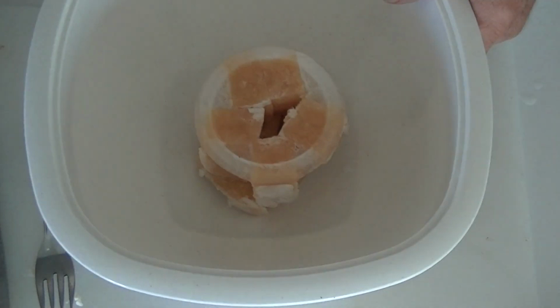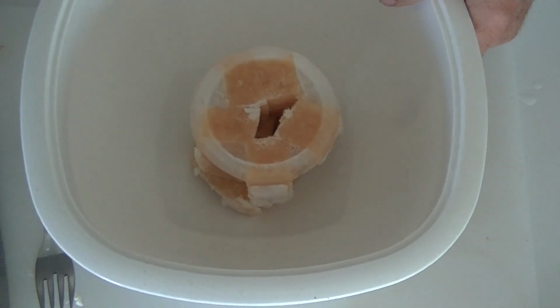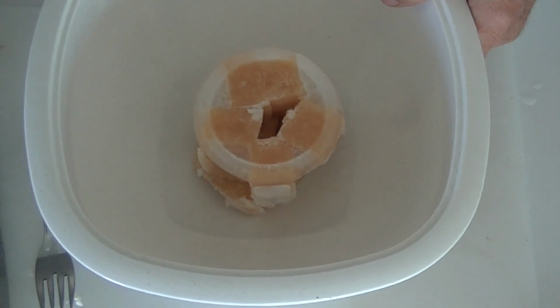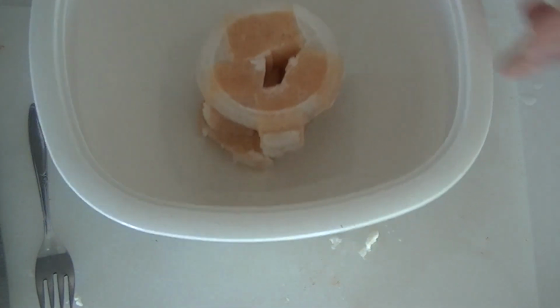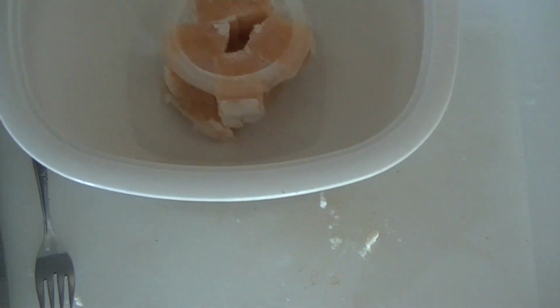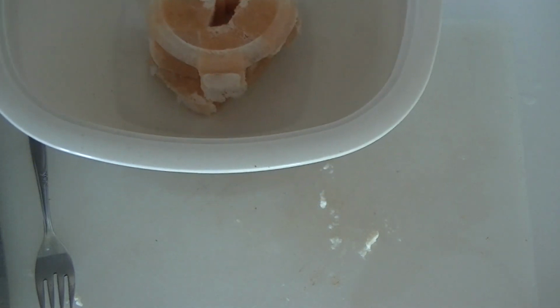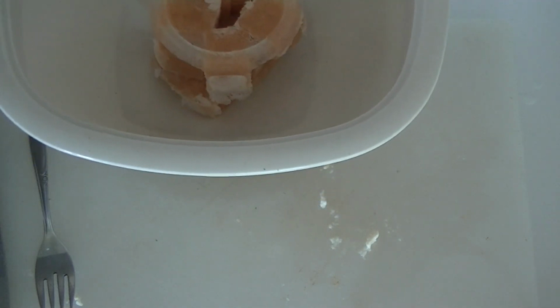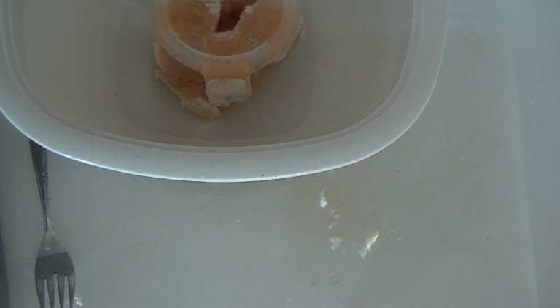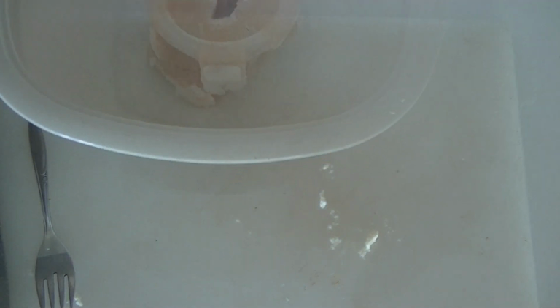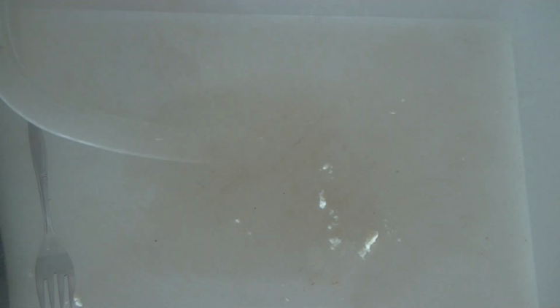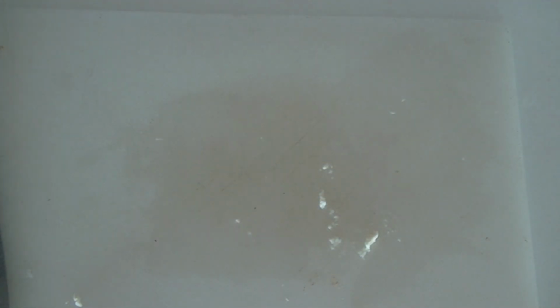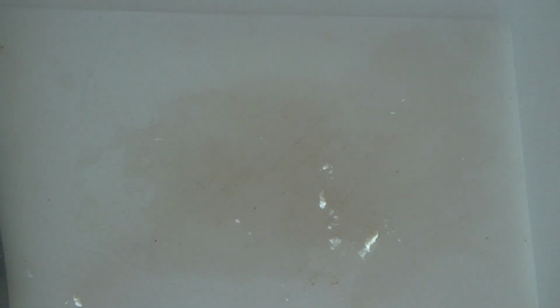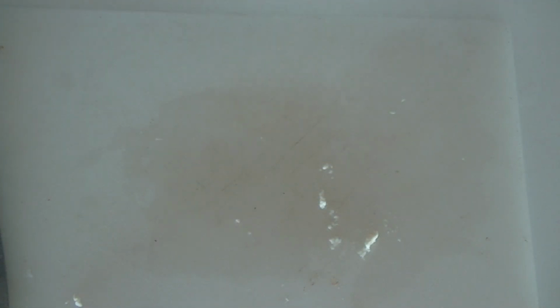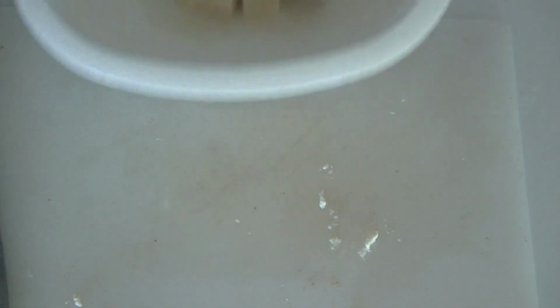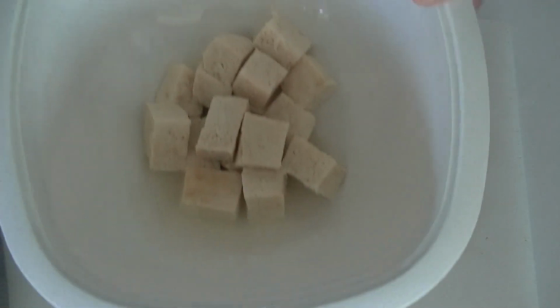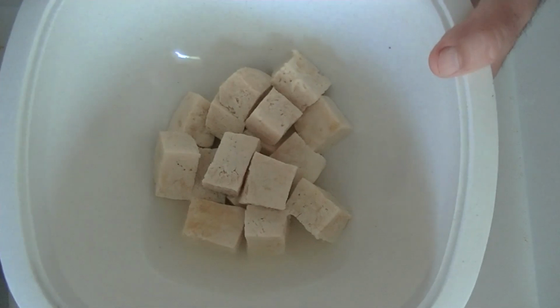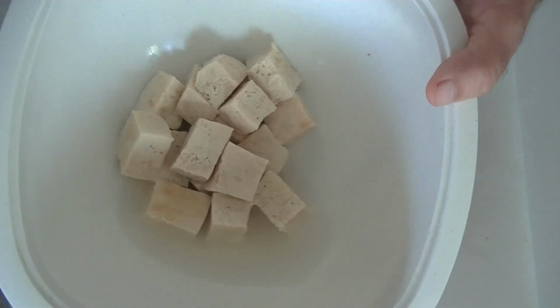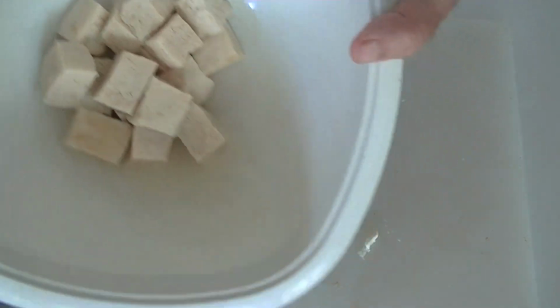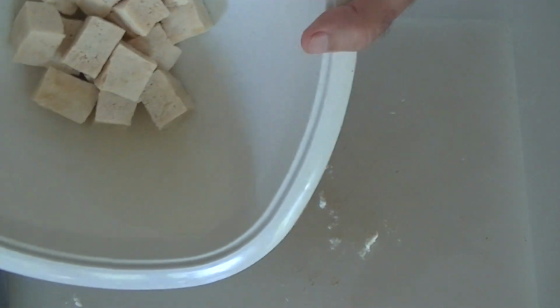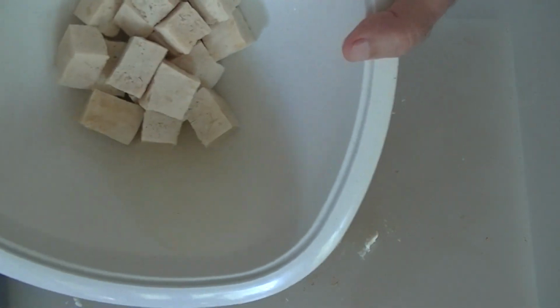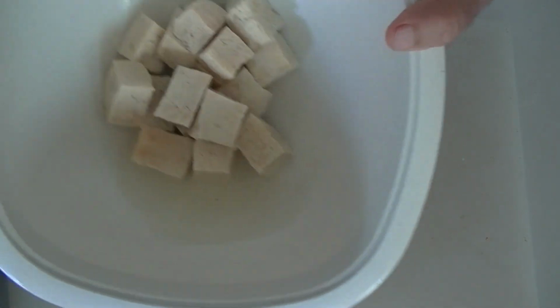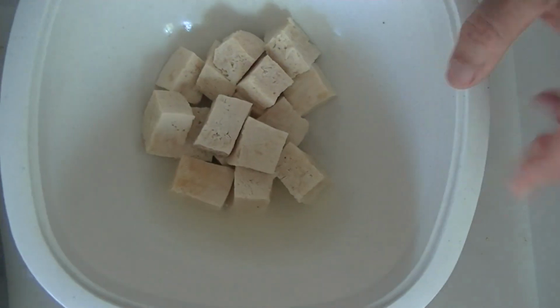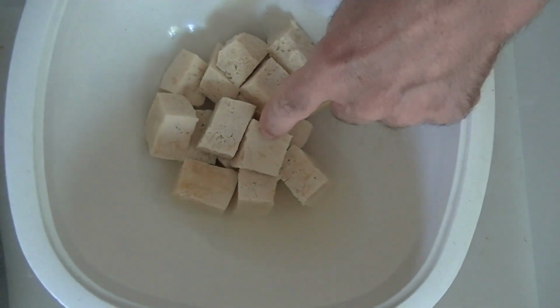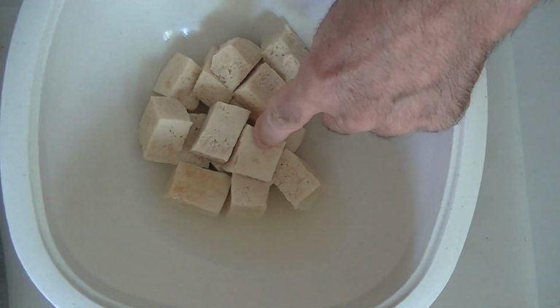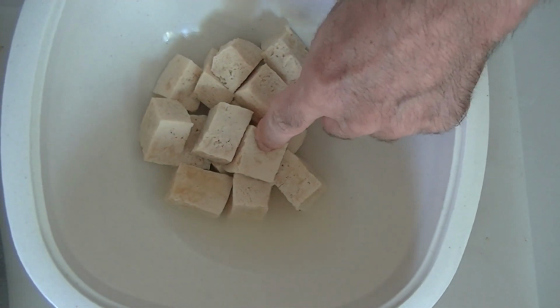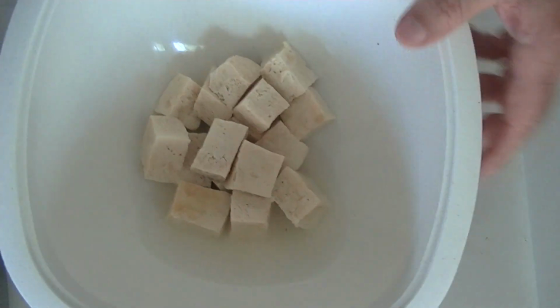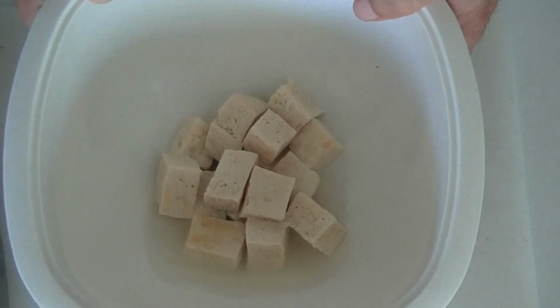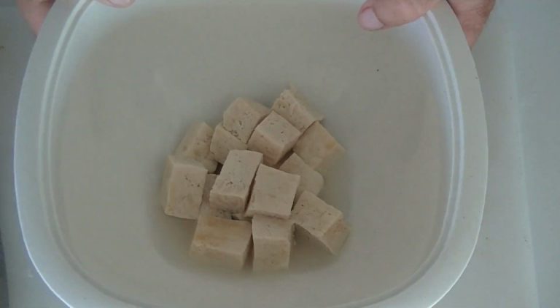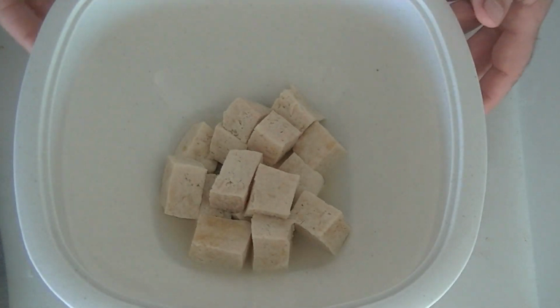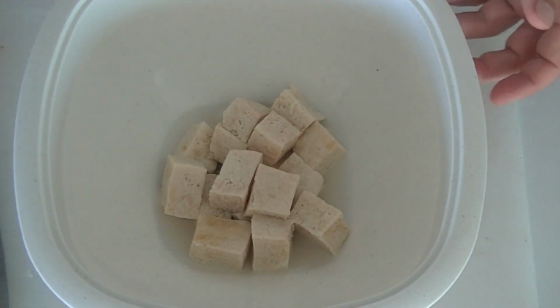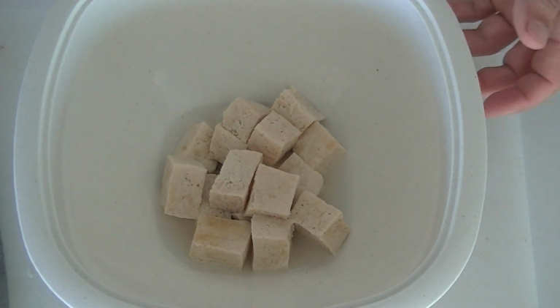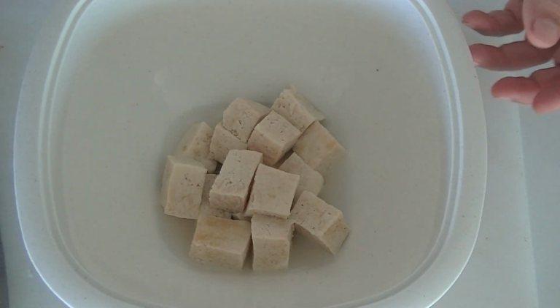Here's a microwave-safe bowl, and I'll bring this back when it's done. I usually put it in for about two to three minutes. Okay, it's done now. You can see it's still sitting in some water, and there's still some water inside the tofu itself.